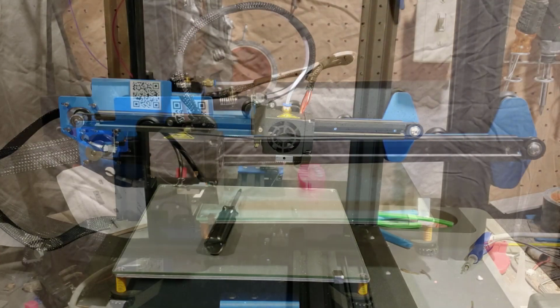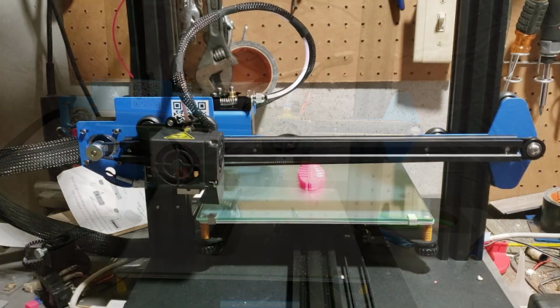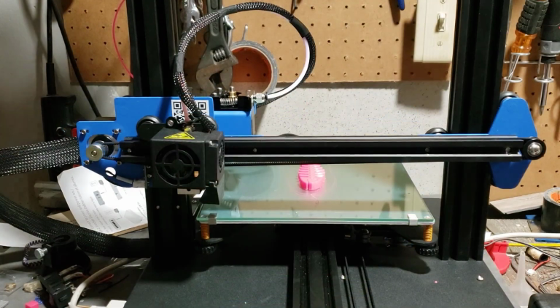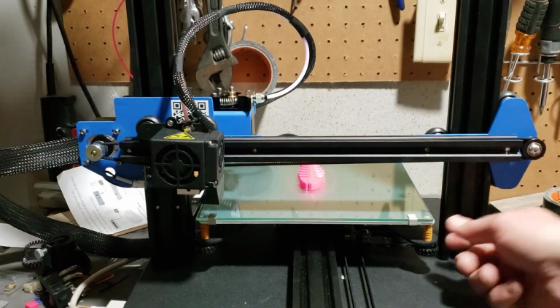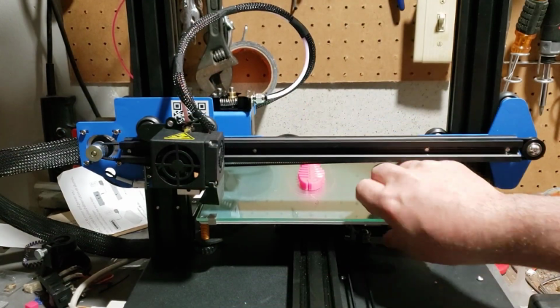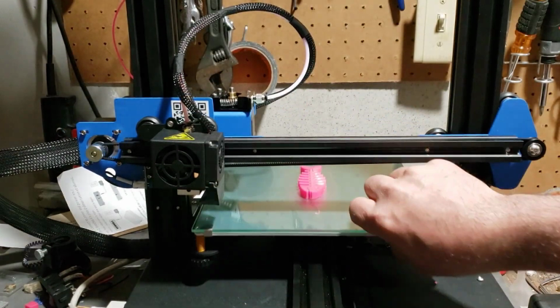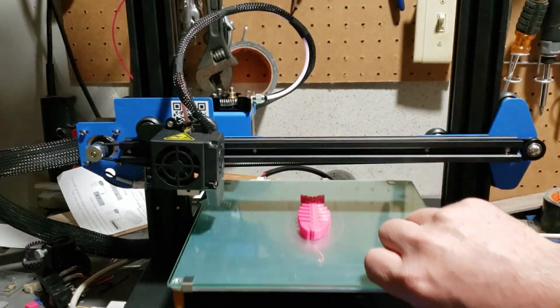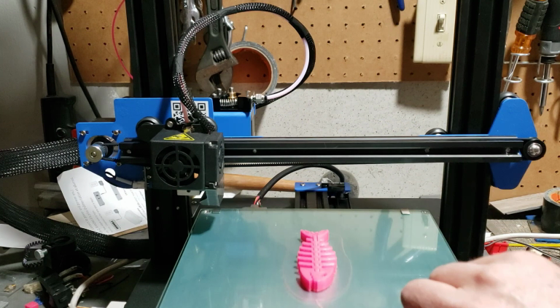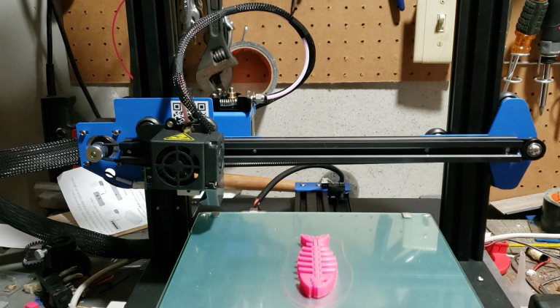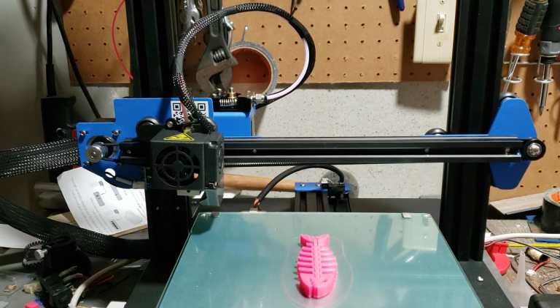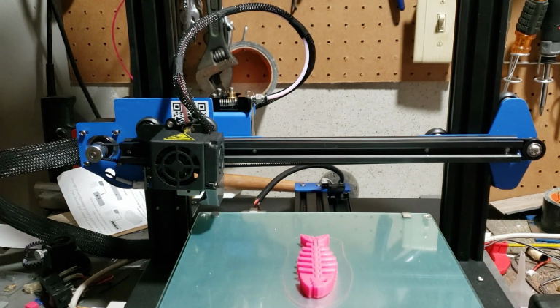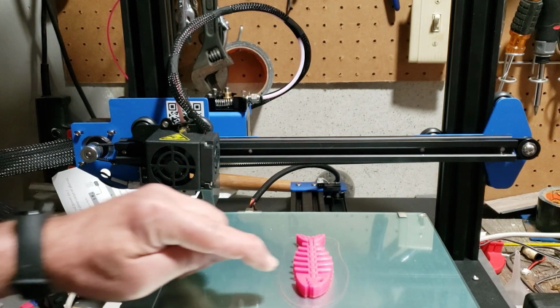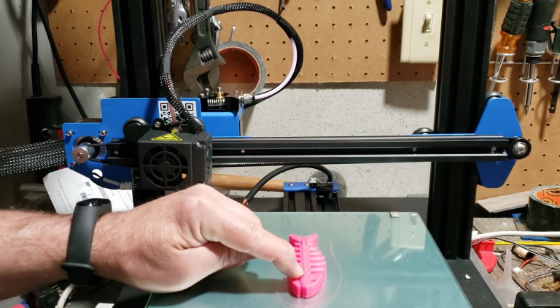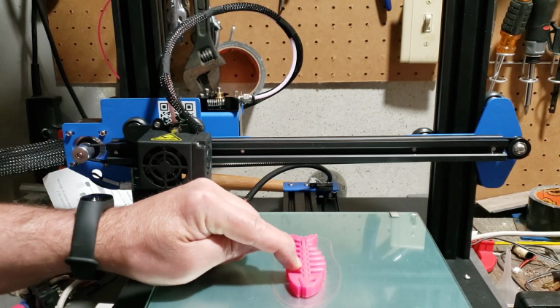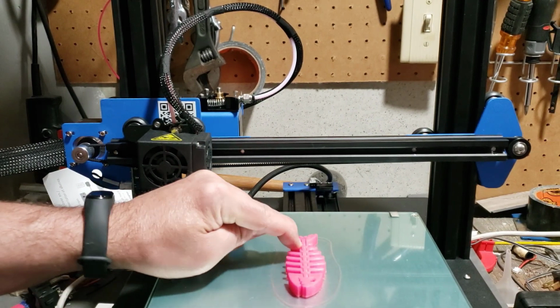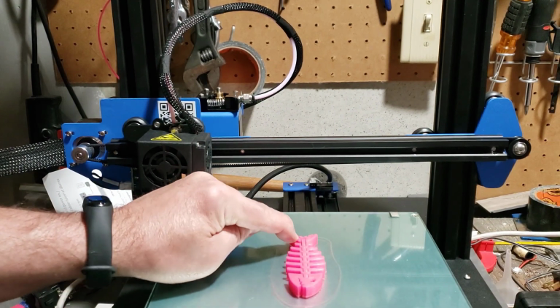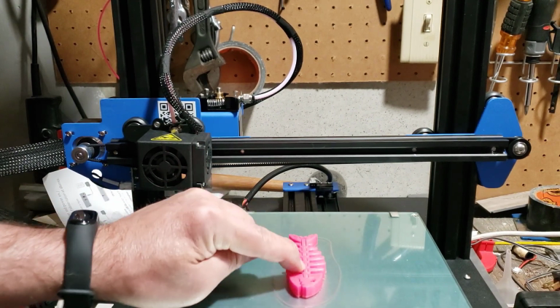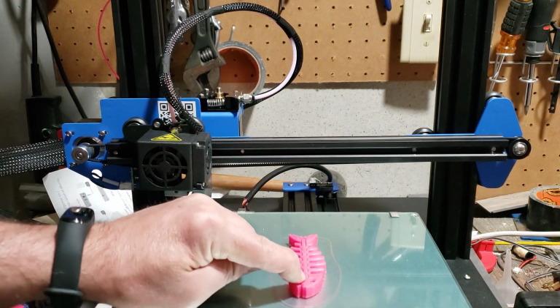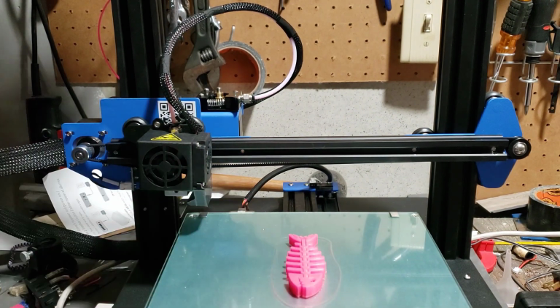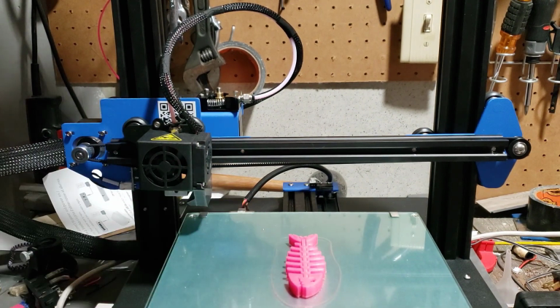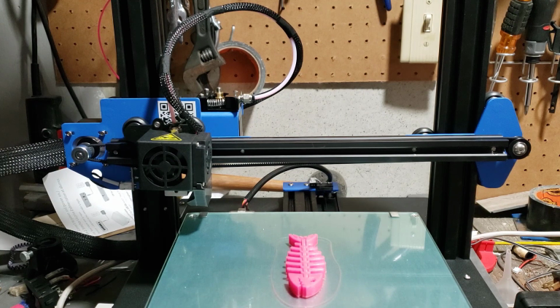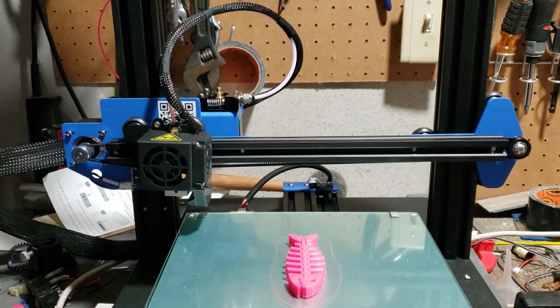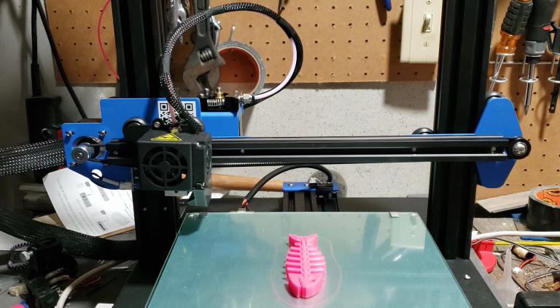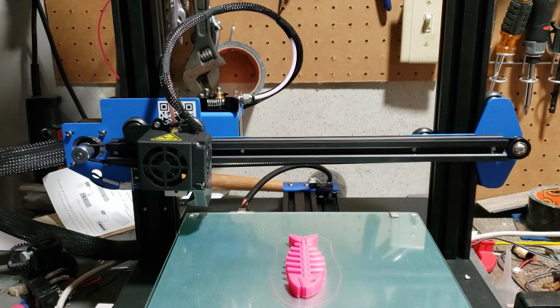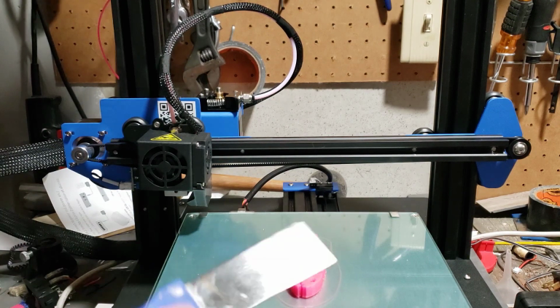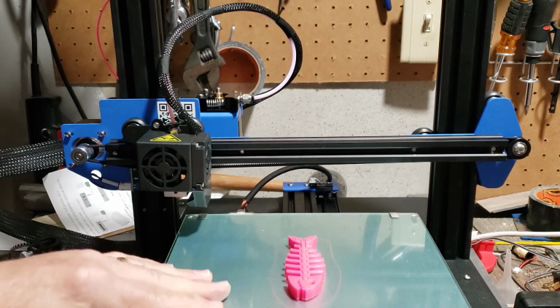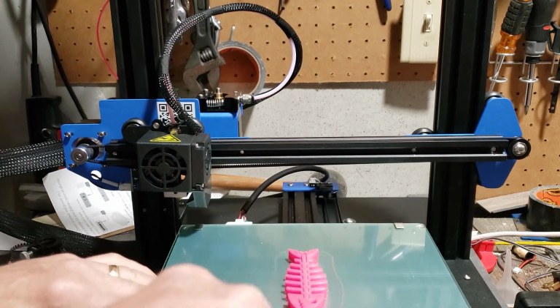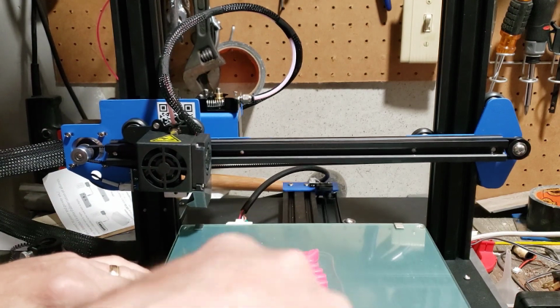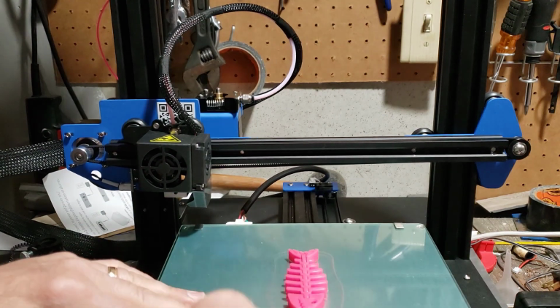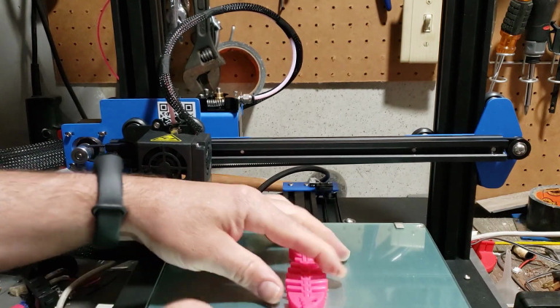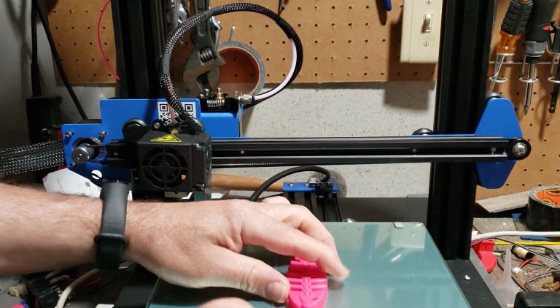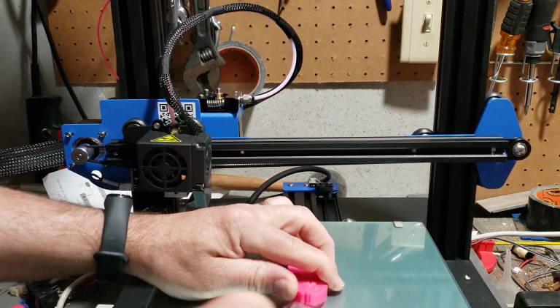Alright friends, it is moment of truth time. Let's slide that little guy forward. Just looking at it right now I can say that it looks even. Let's grab the little spatula and pry them off.